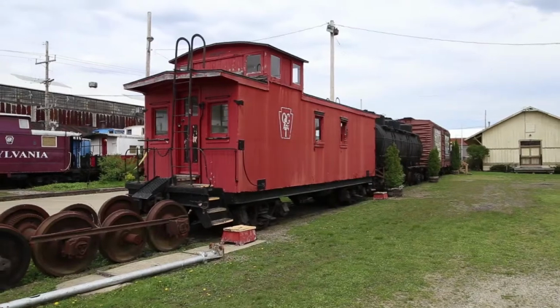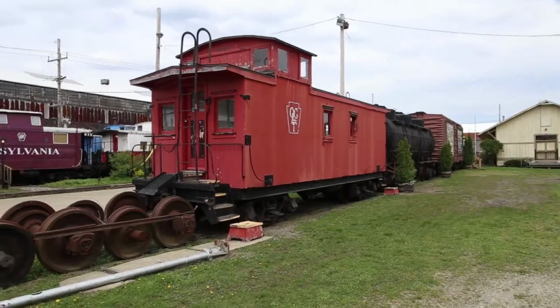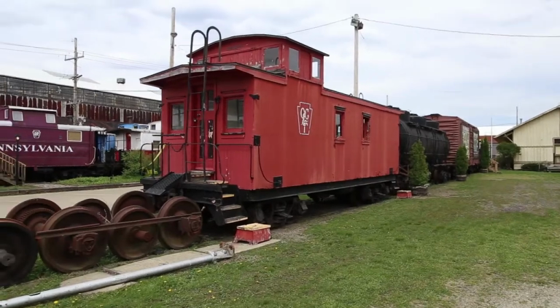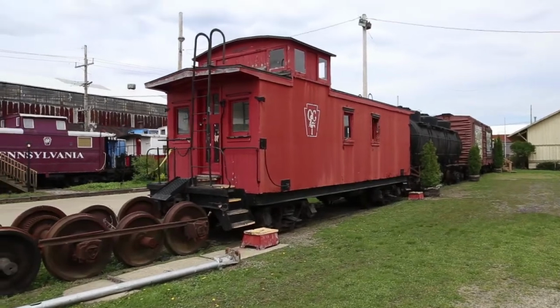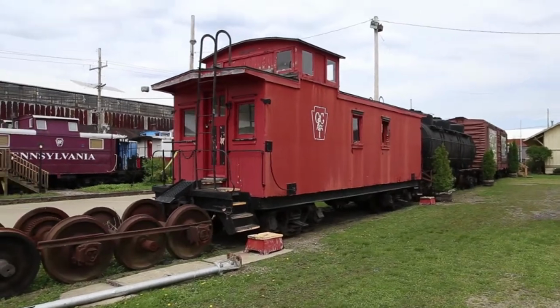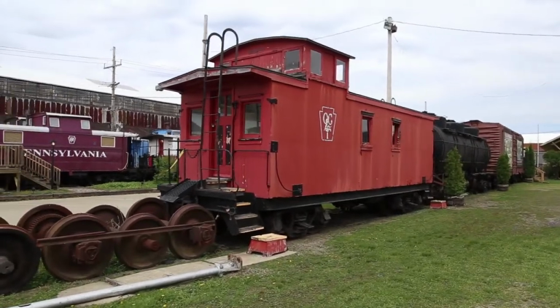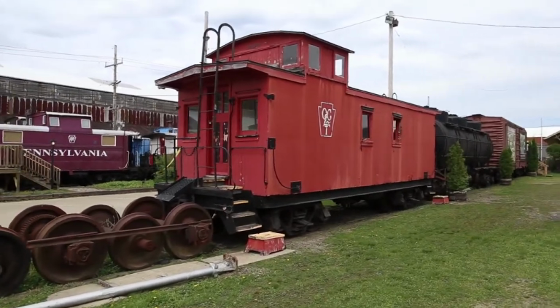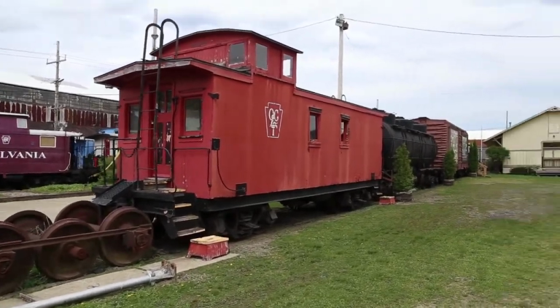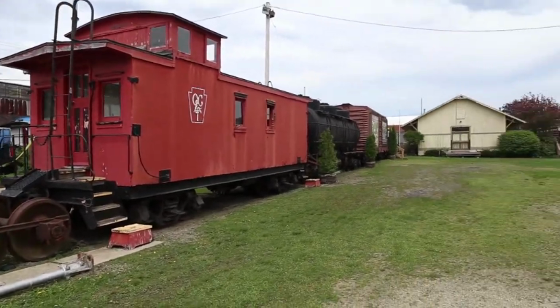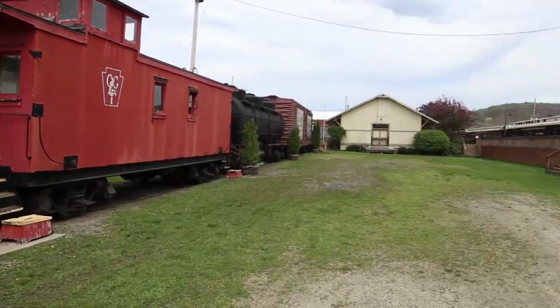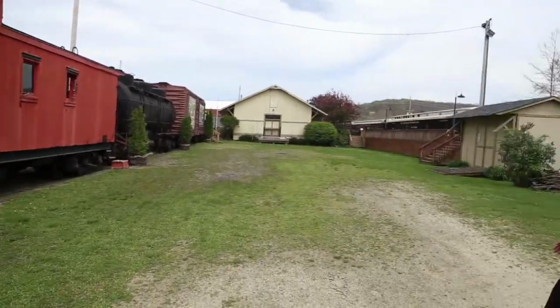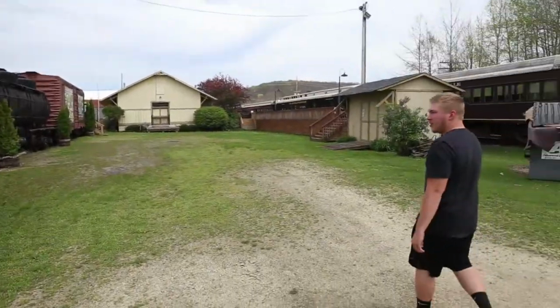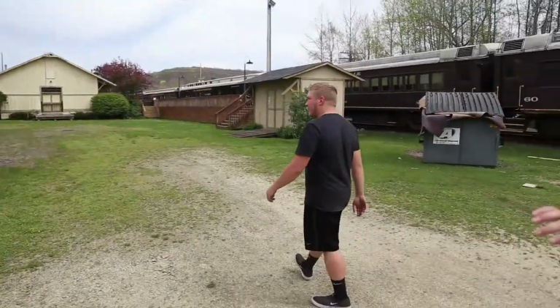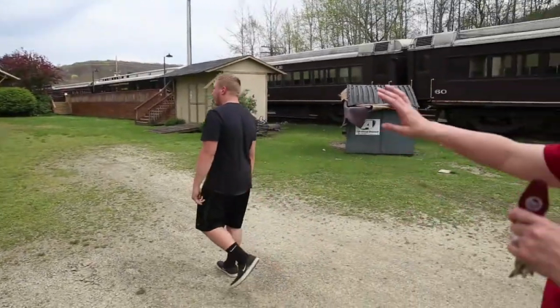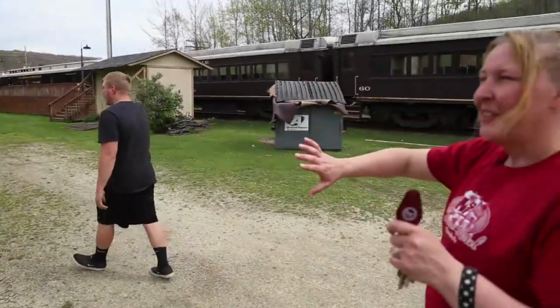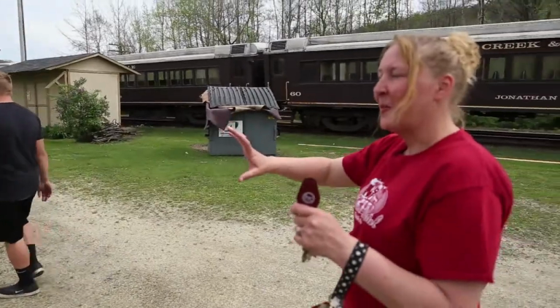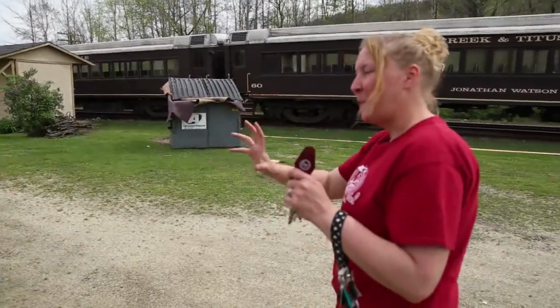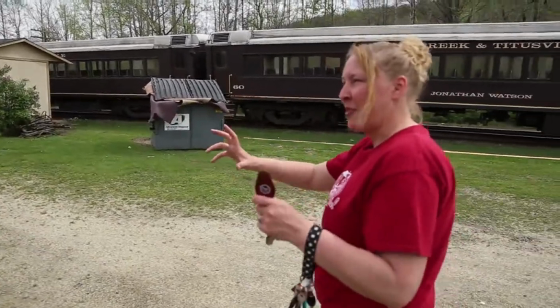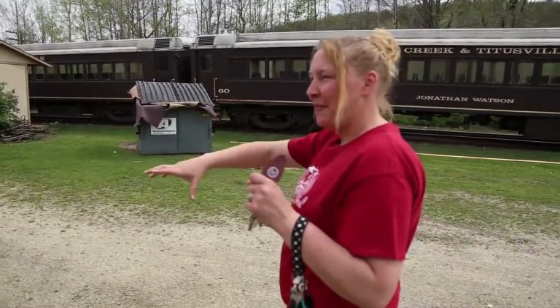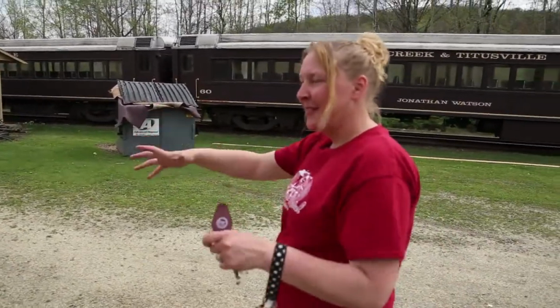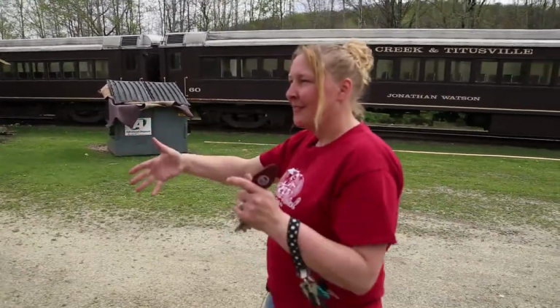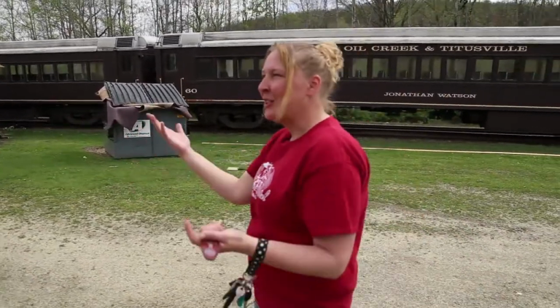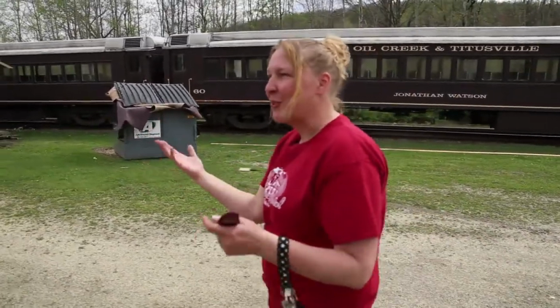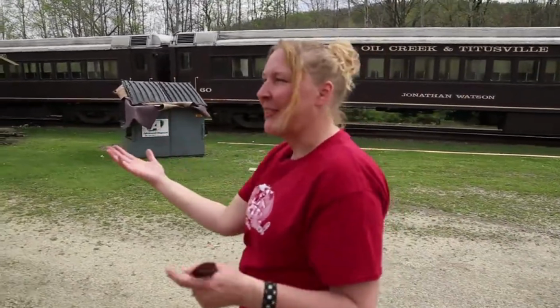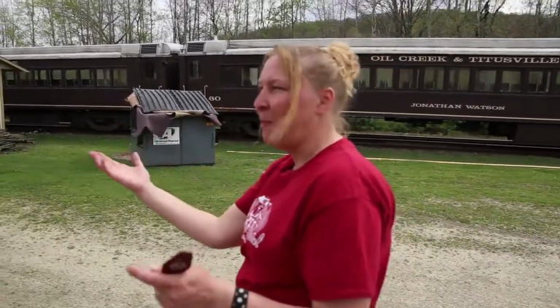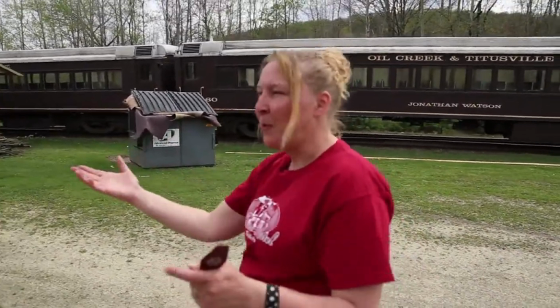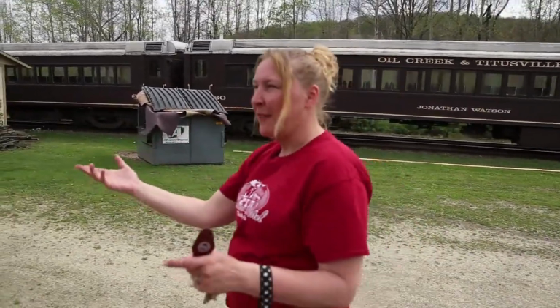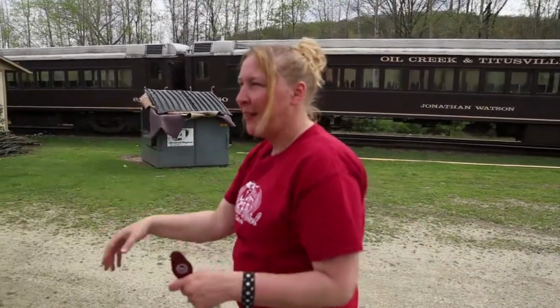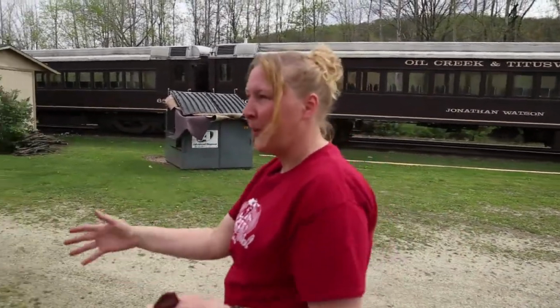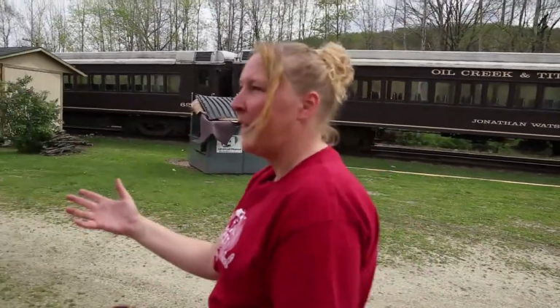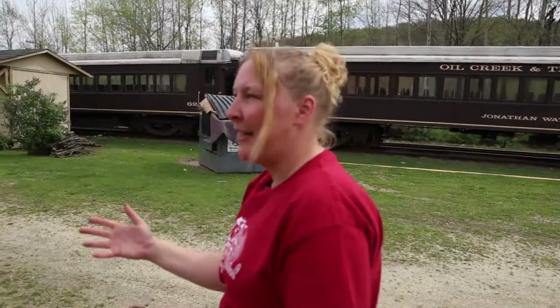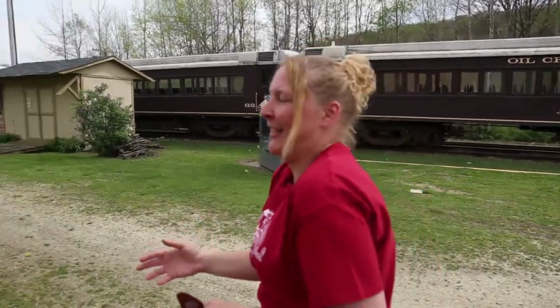My personal opinion is that we should turn one into a bunkhouse — put in like 16 people, a party wagon kind of thing.